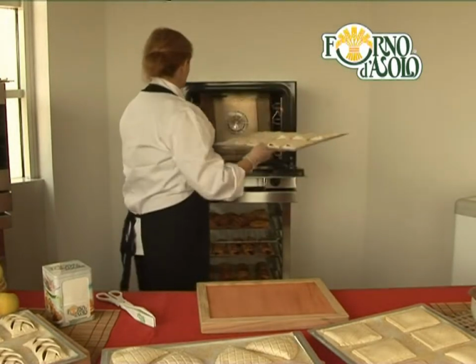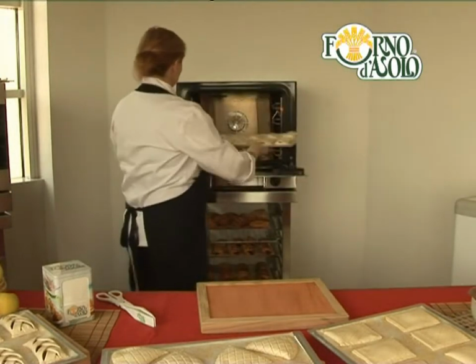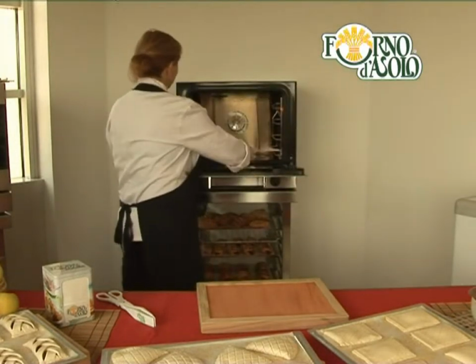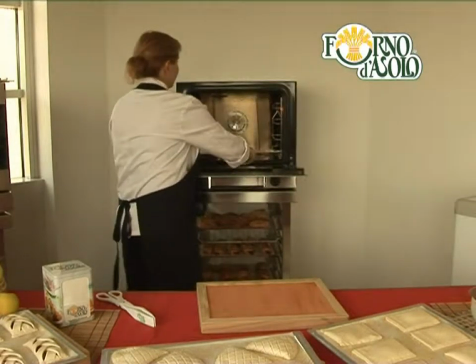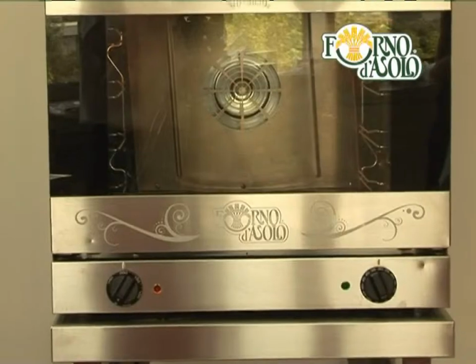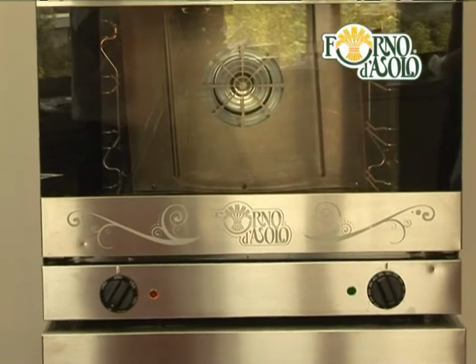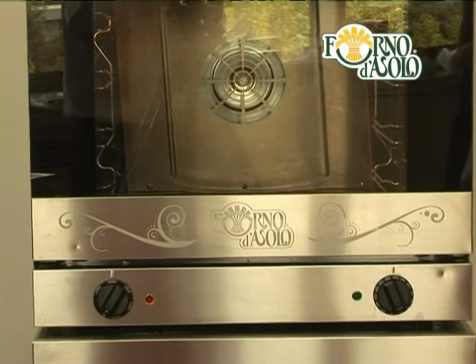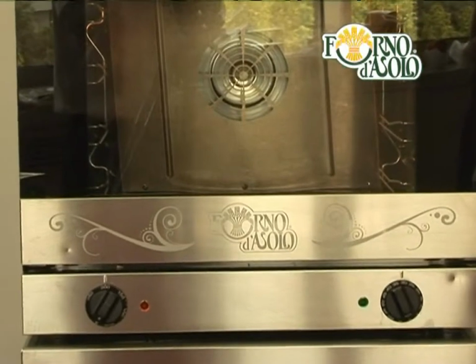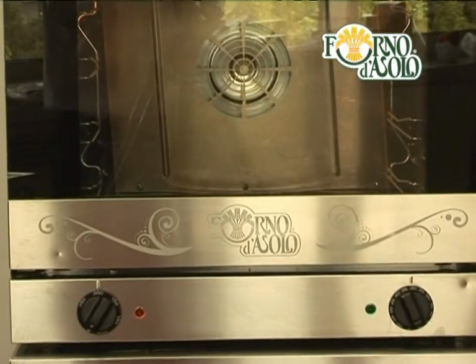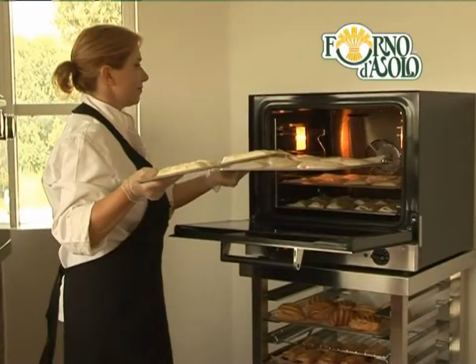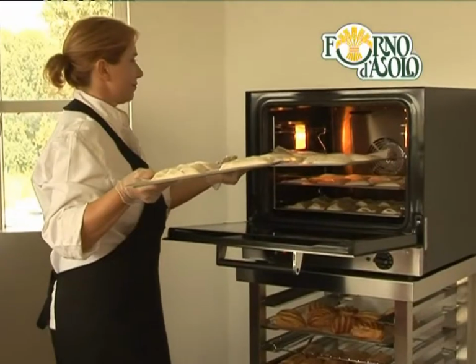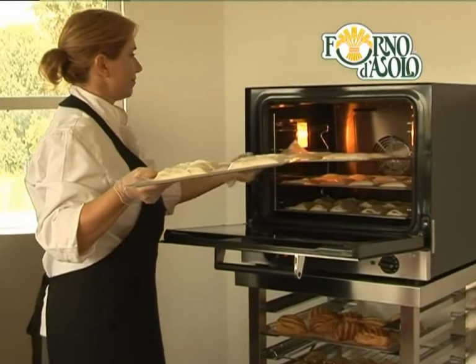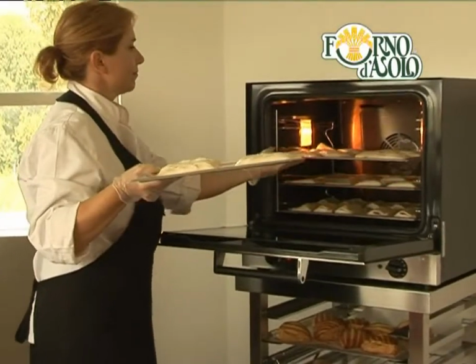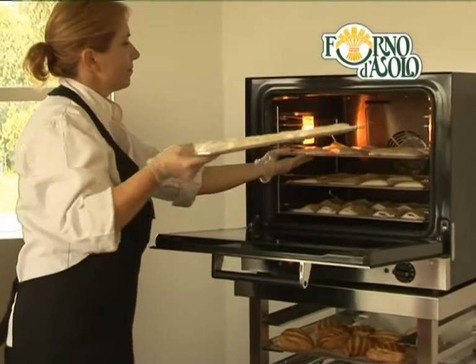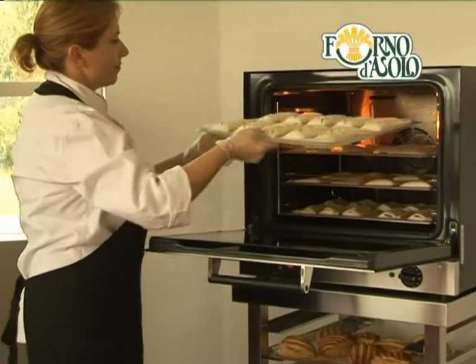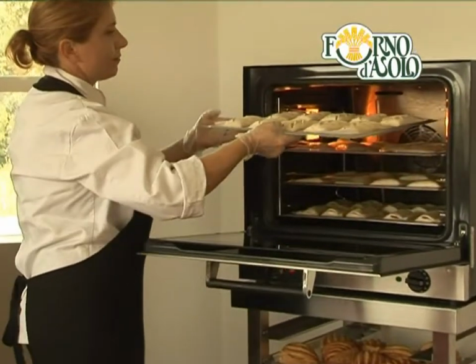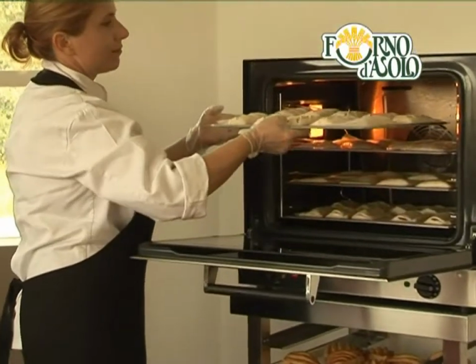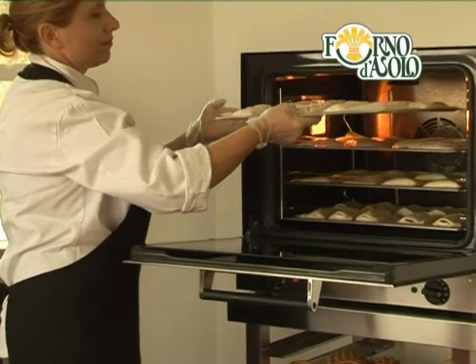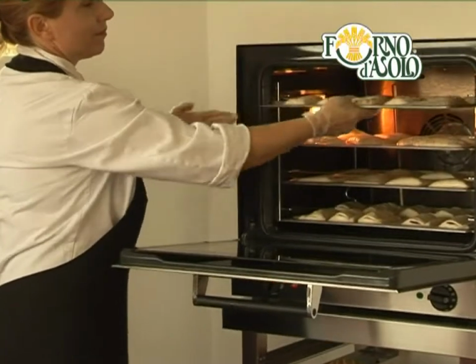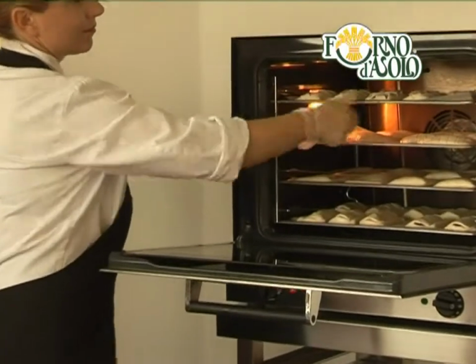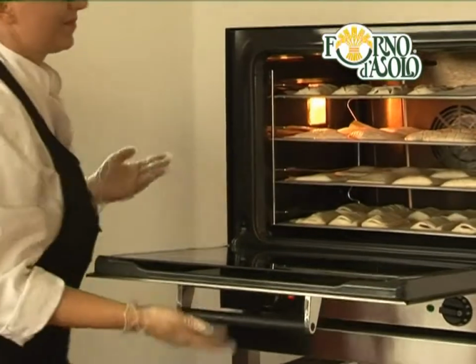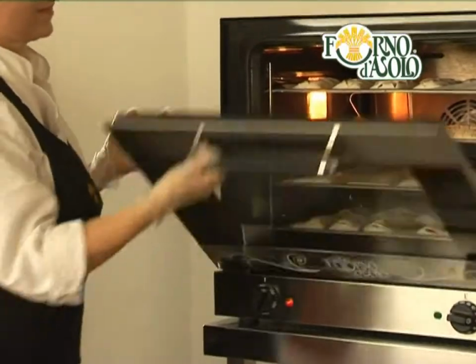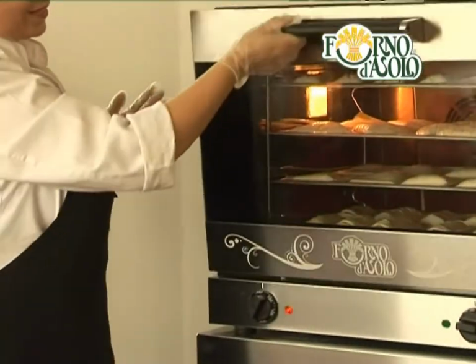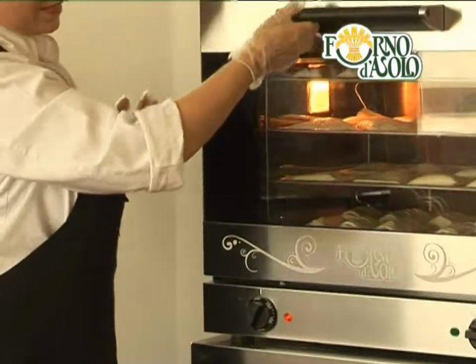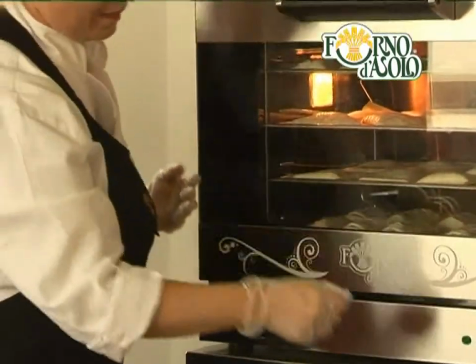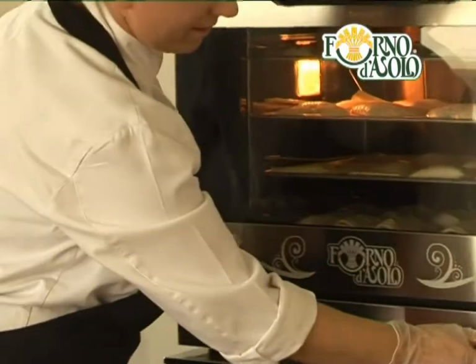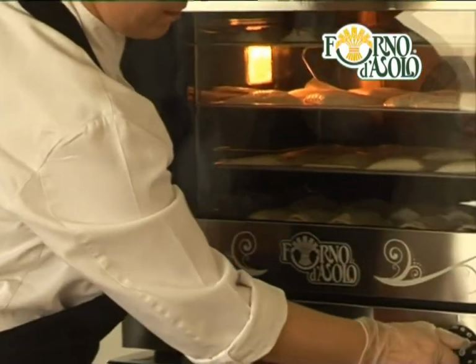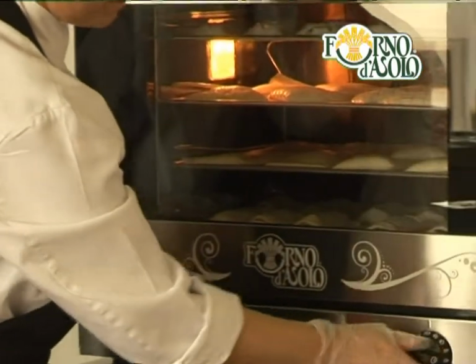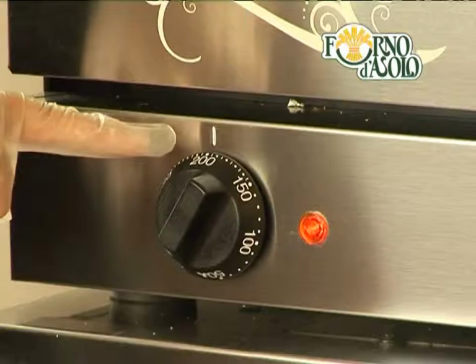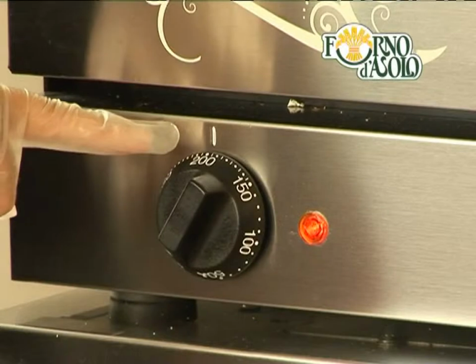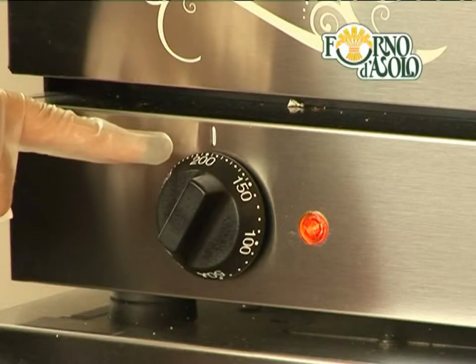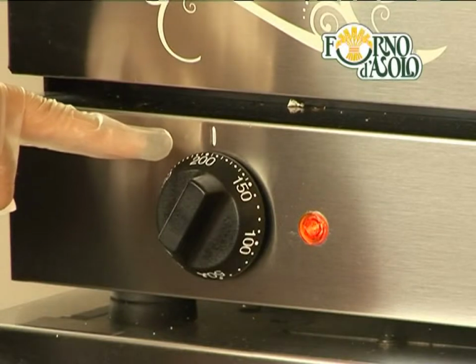When the oven reaches the set temperature, pop in the specialities. It's very important for the oven to be fully heated, otherwise the puff pastry won't rise. So check the temperature before you put the baking sheets in.